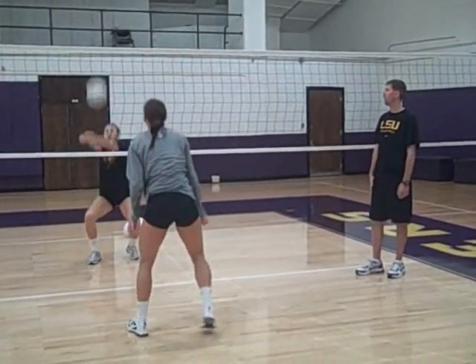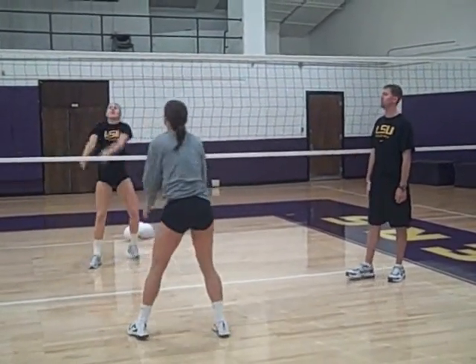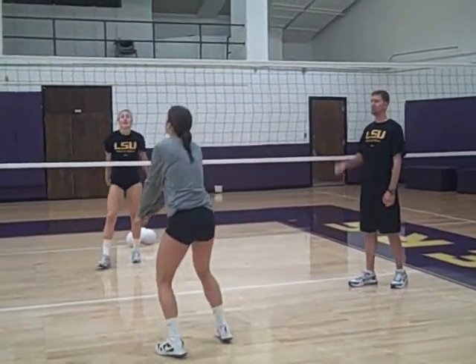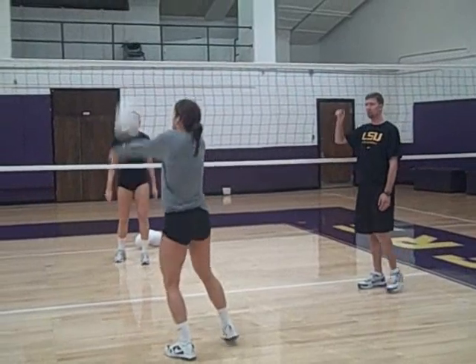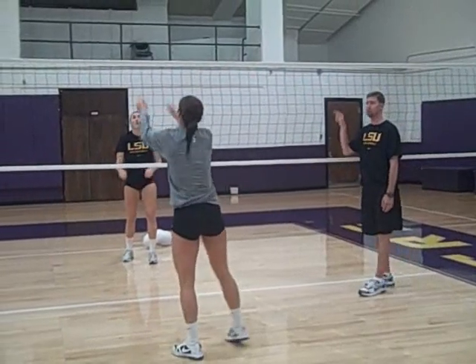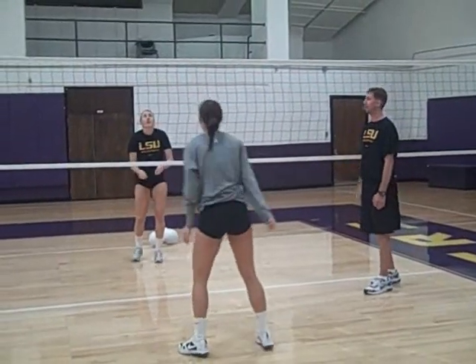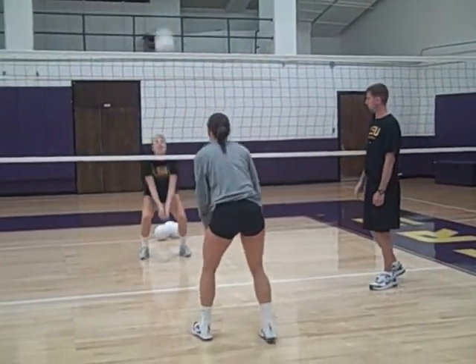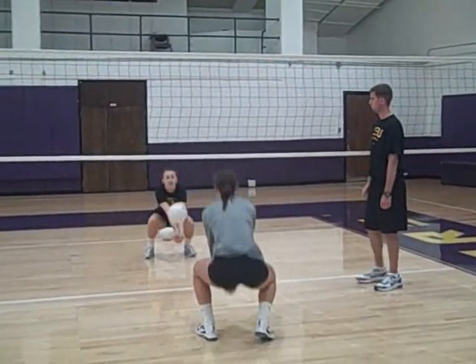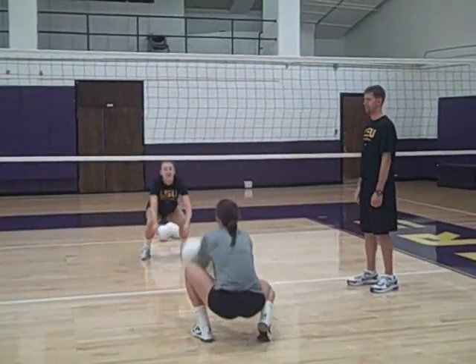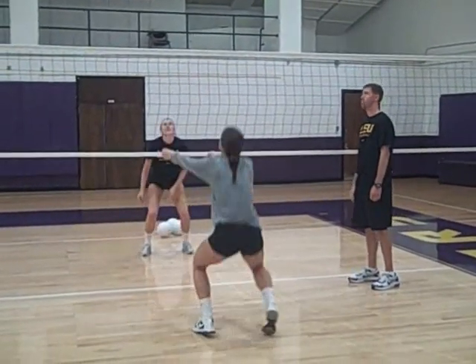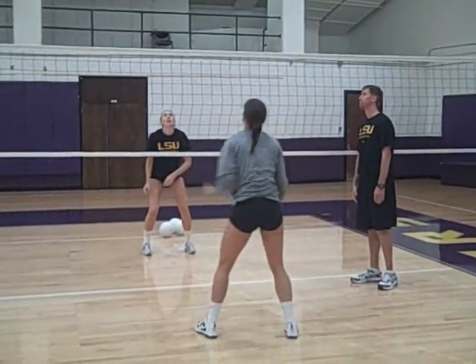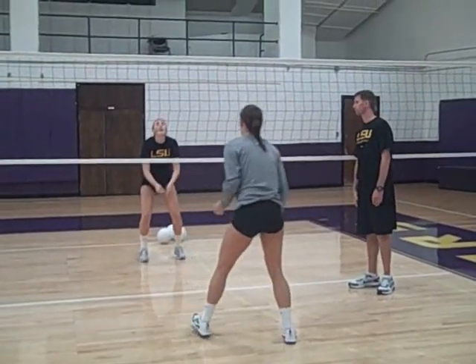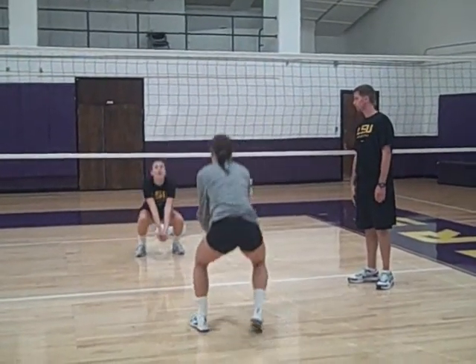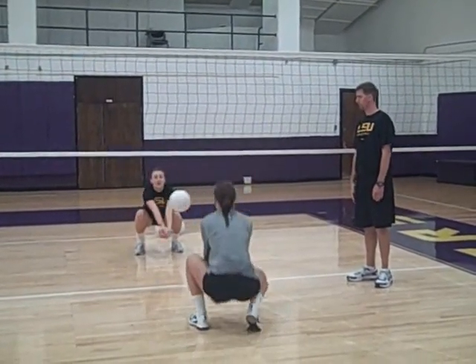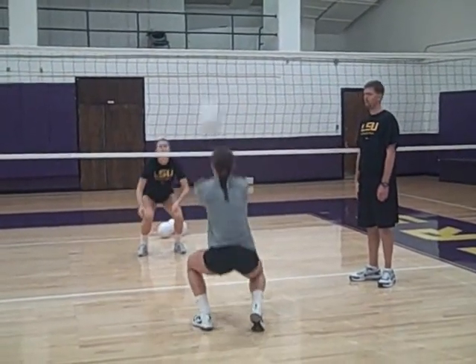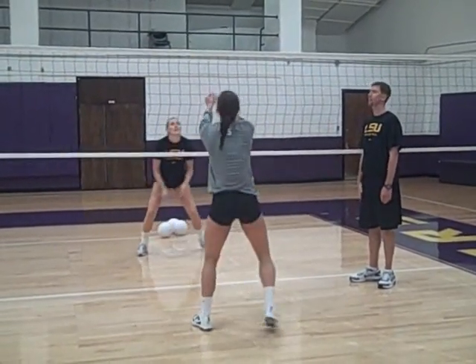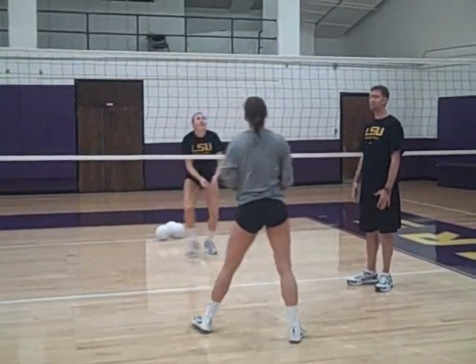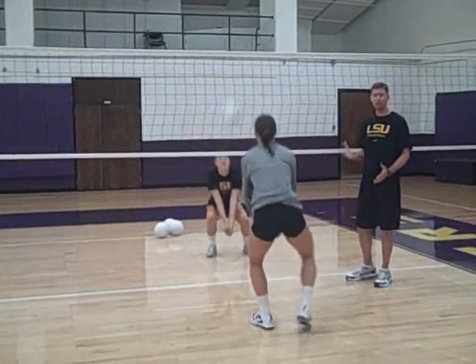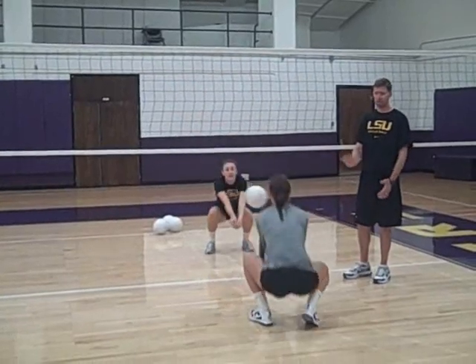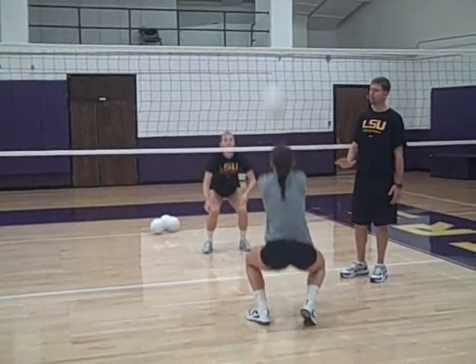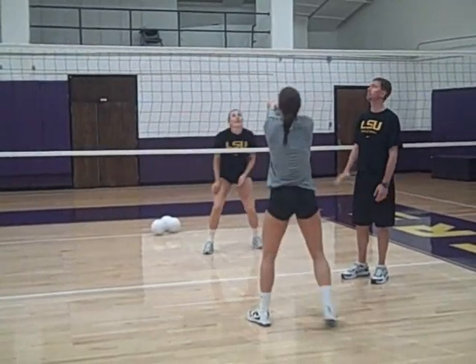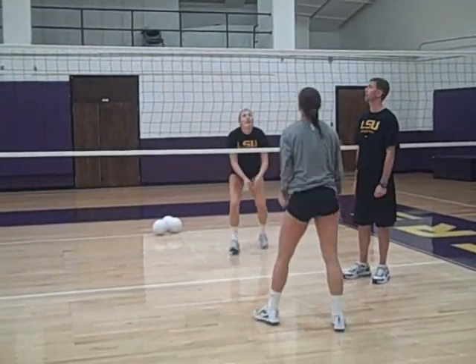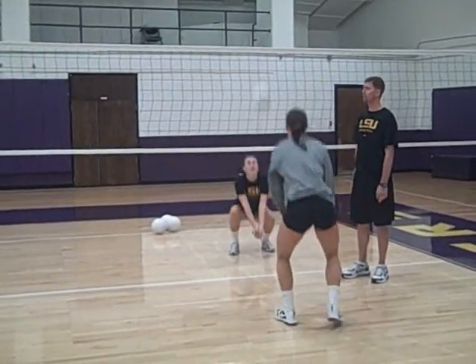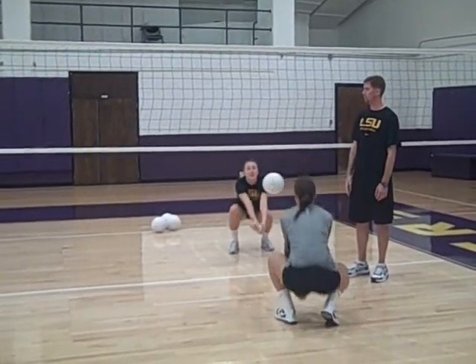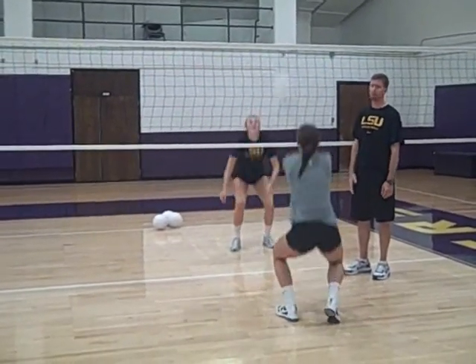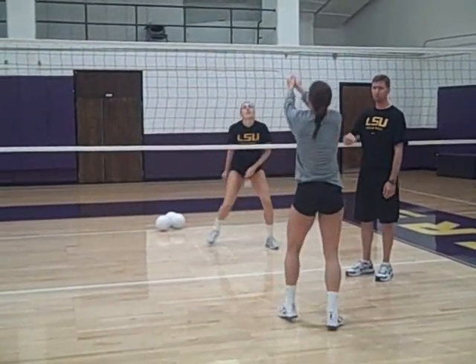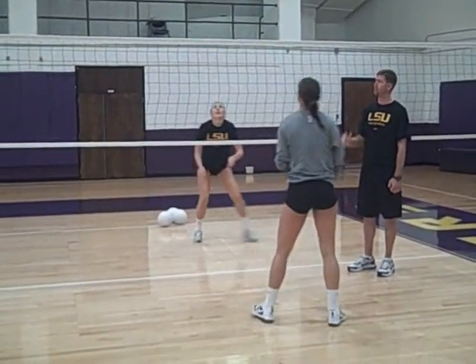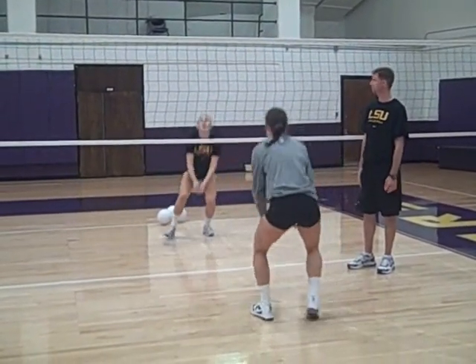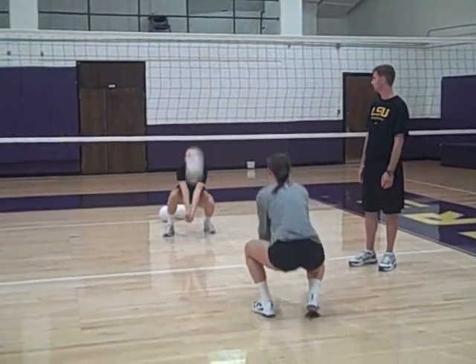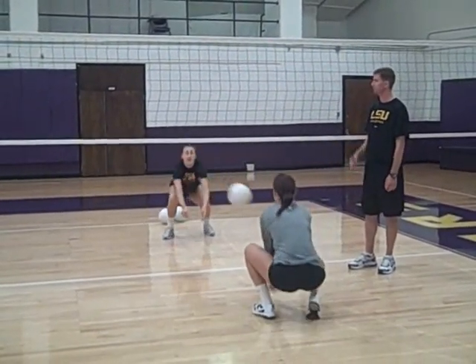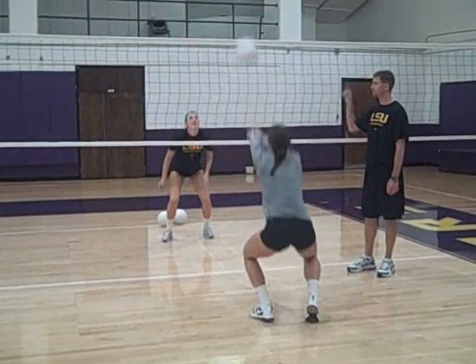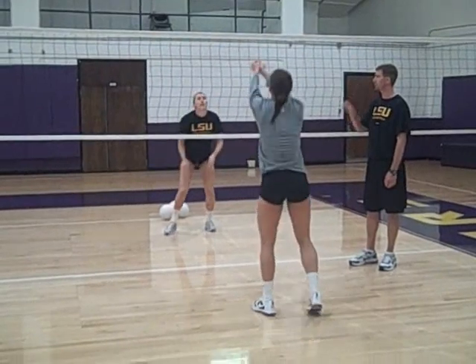We're also able to circle the net. Again, they're using their legs to get lower, lifting that ball with the platform parallel to the floor.